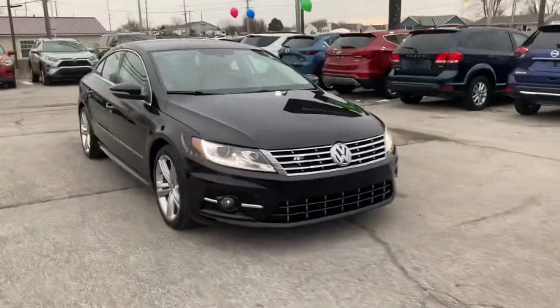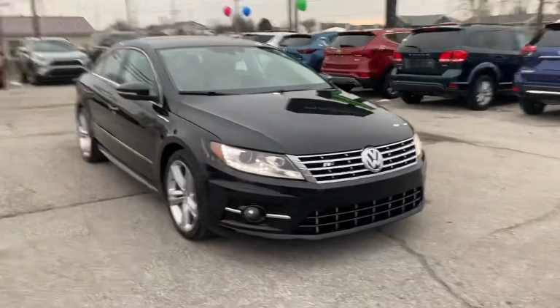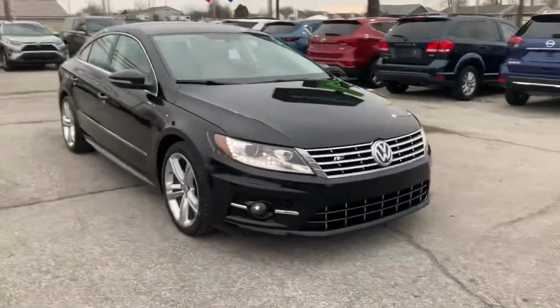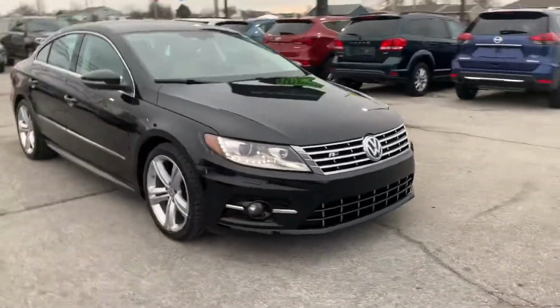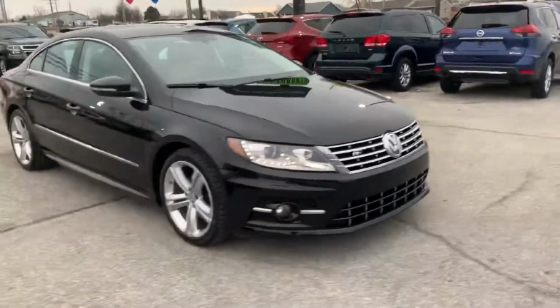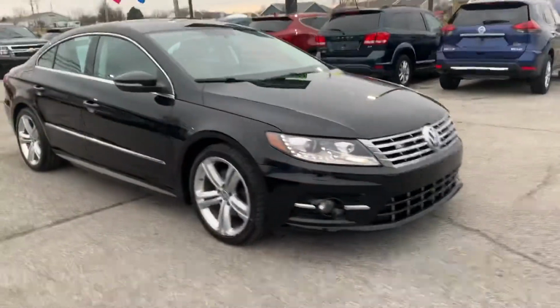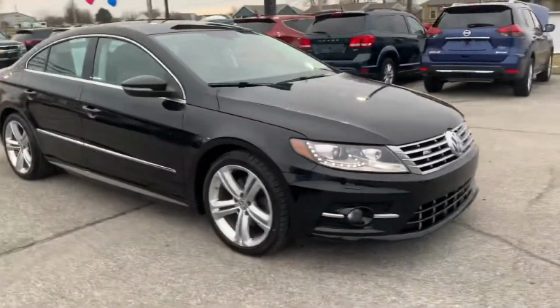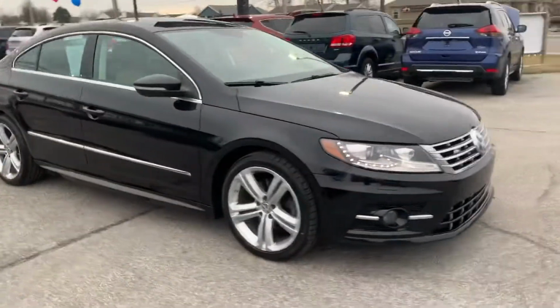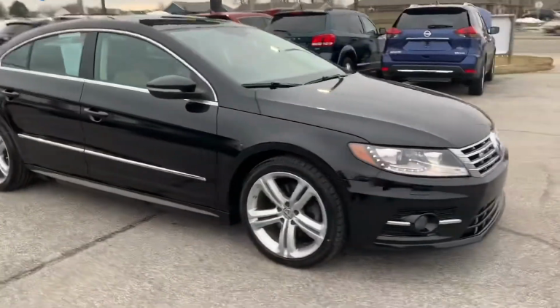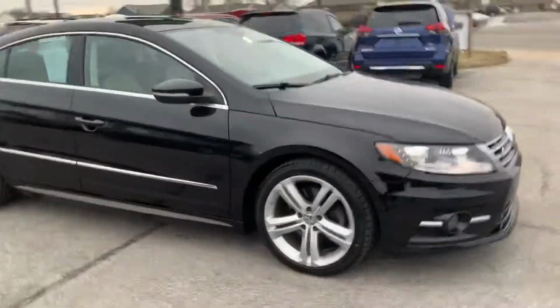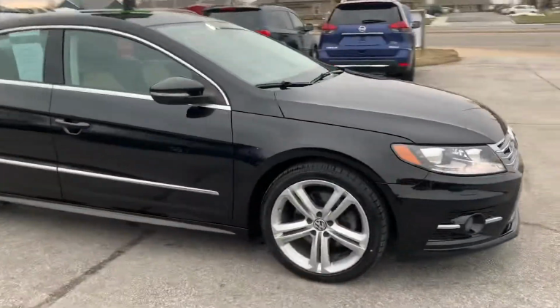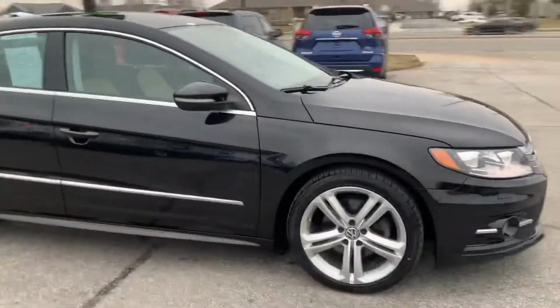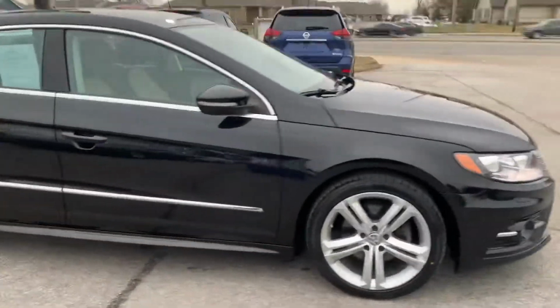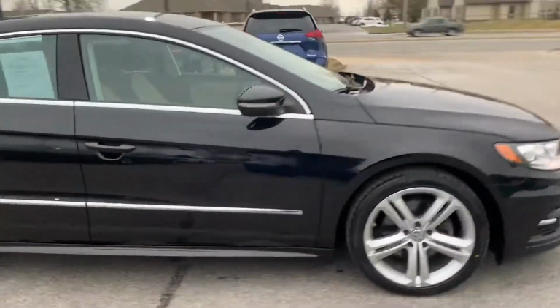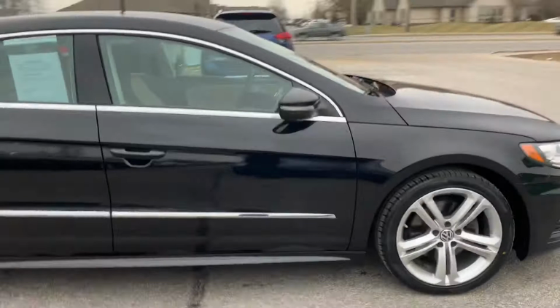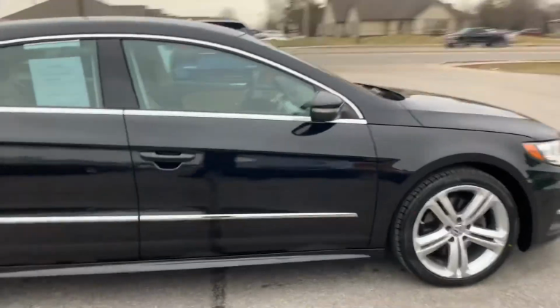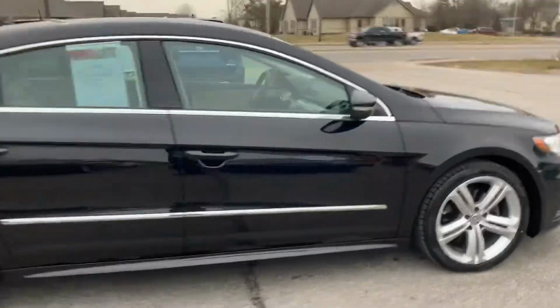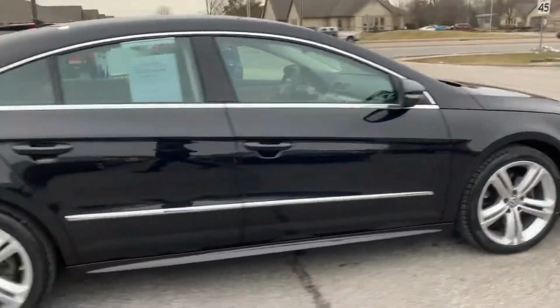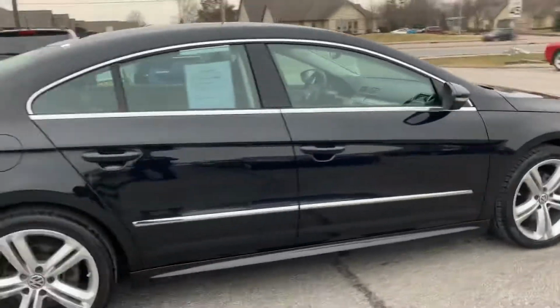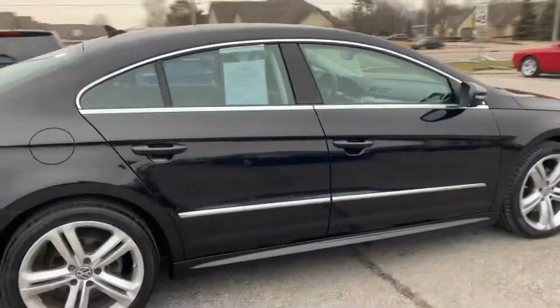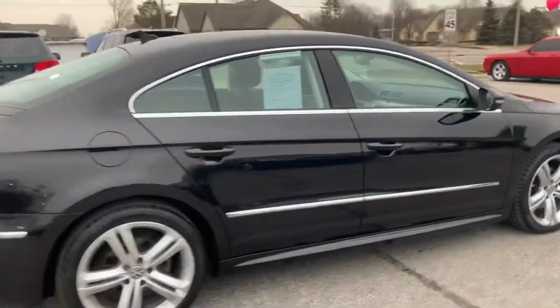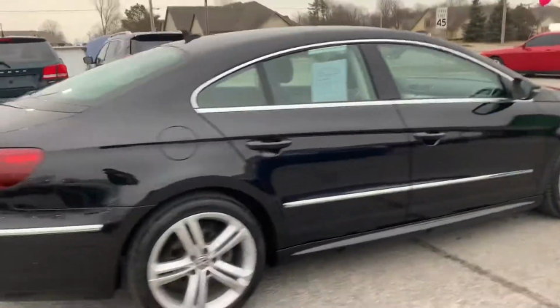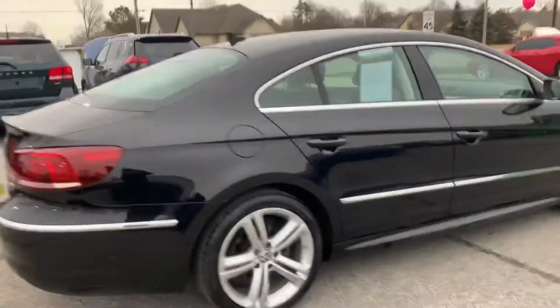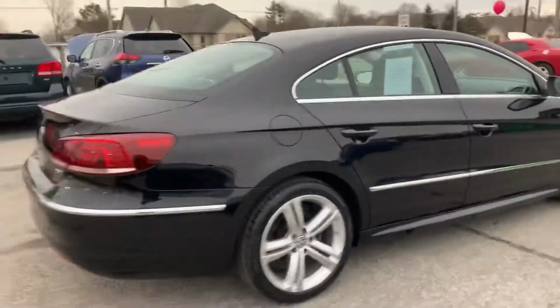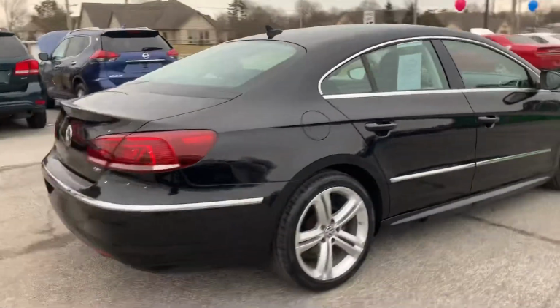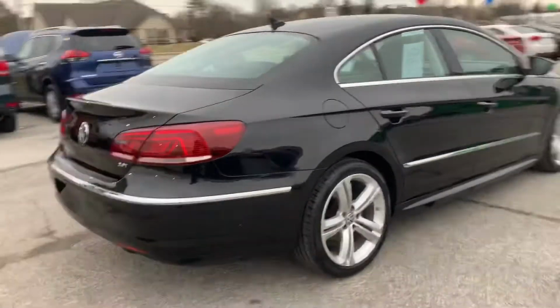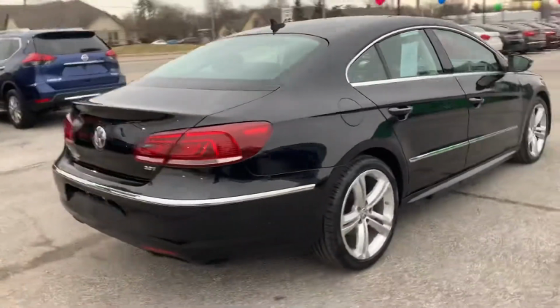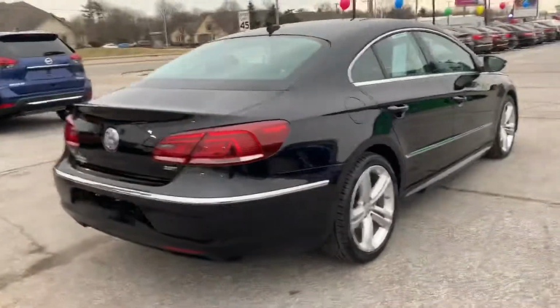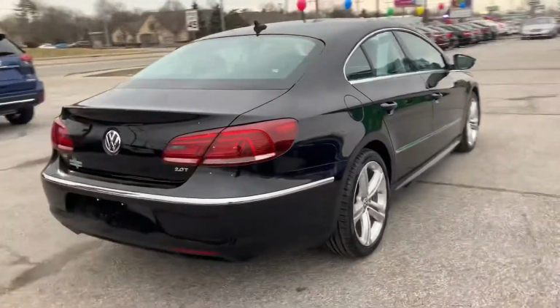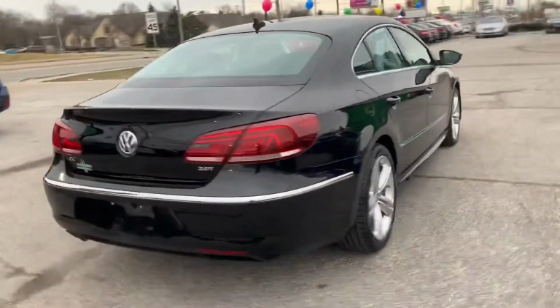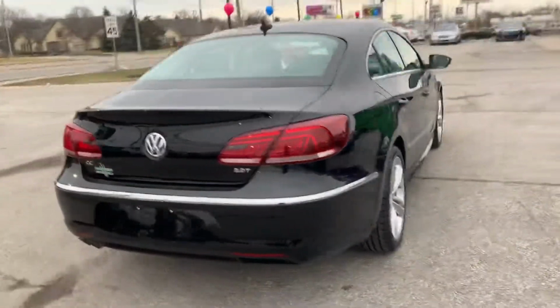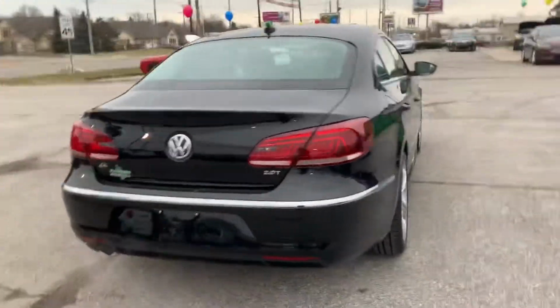Hi, here at Raptor Automotive we've got a 2014 Volkswagen CC R-Line. This one has a 2.0 turbo.